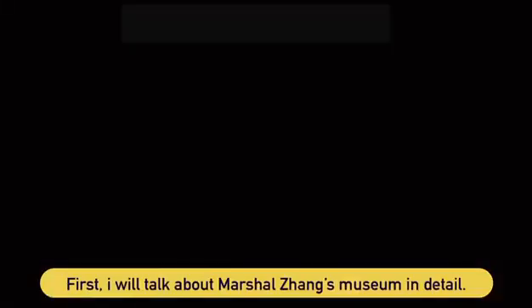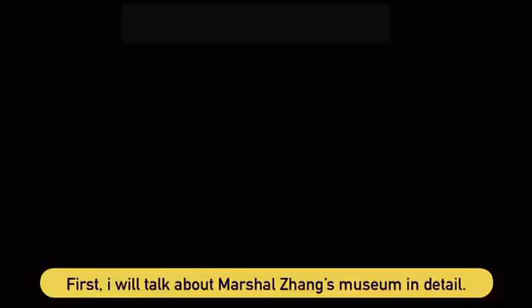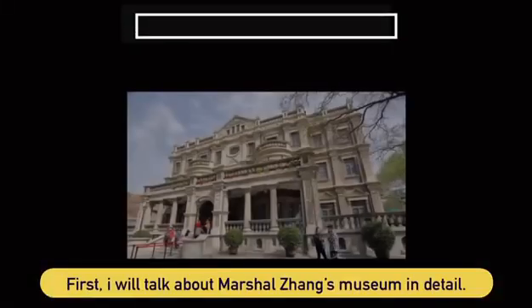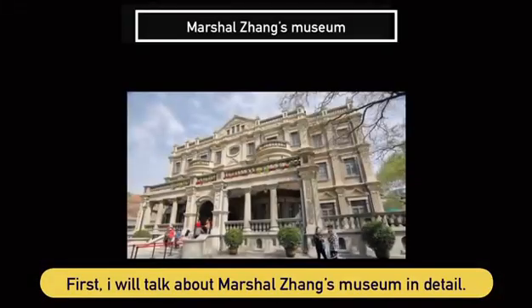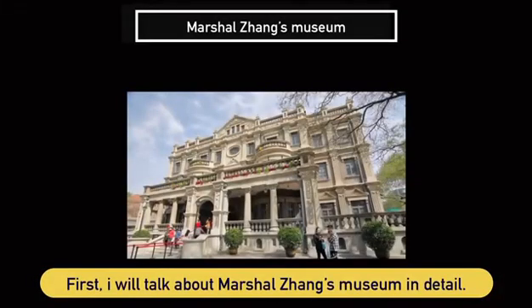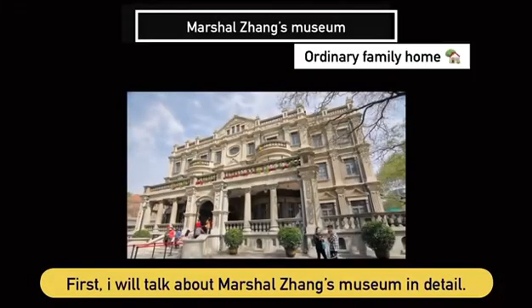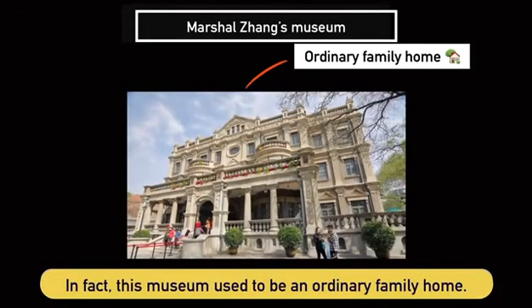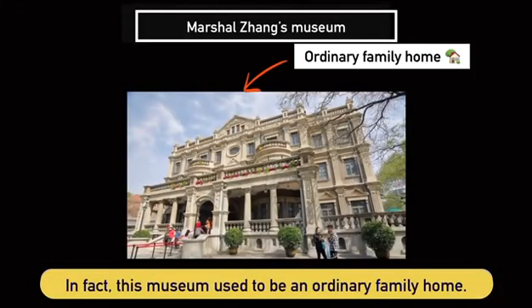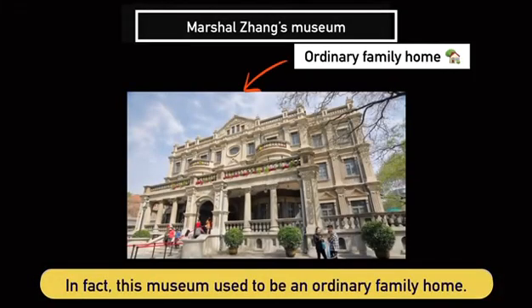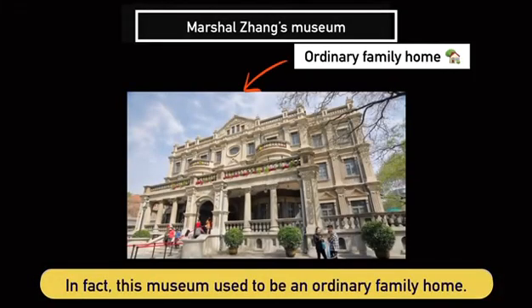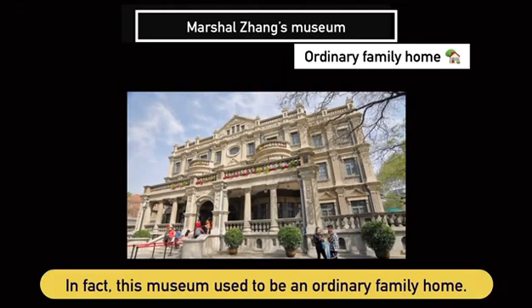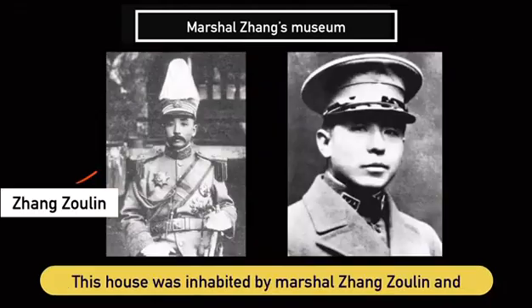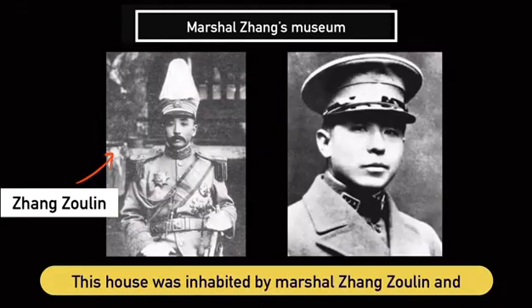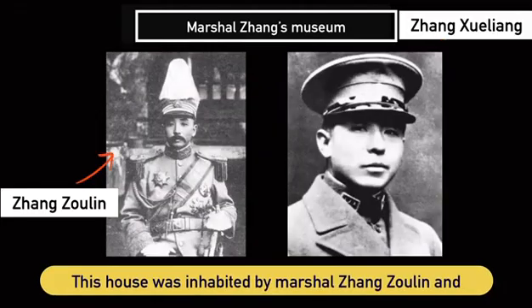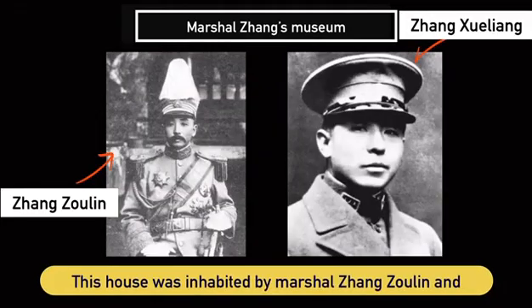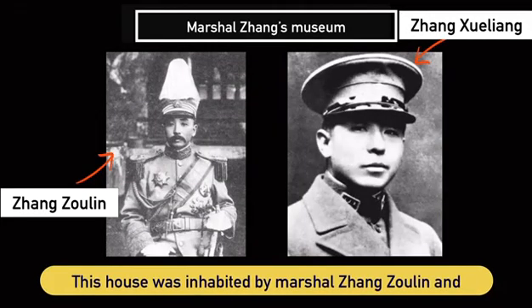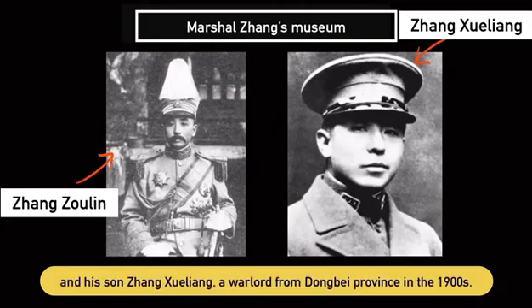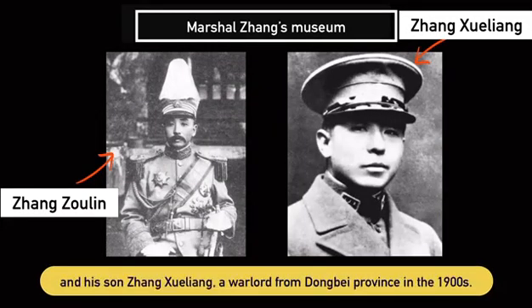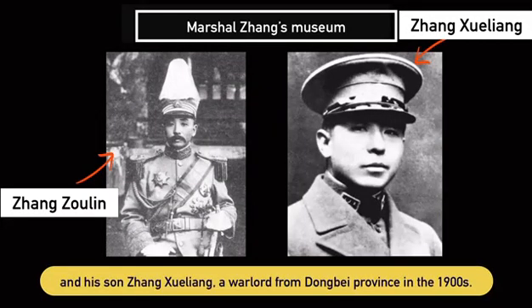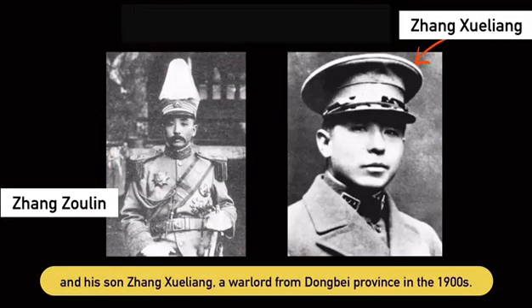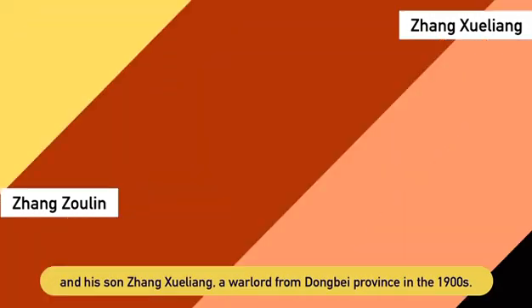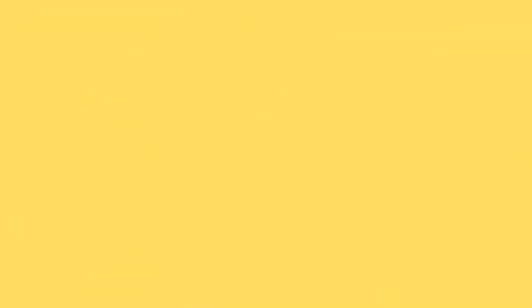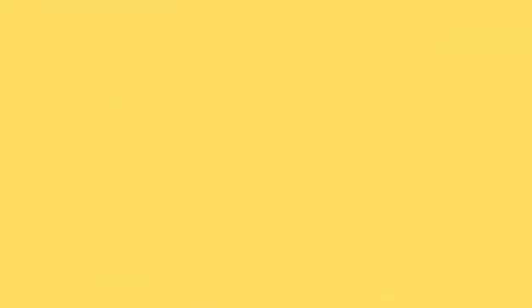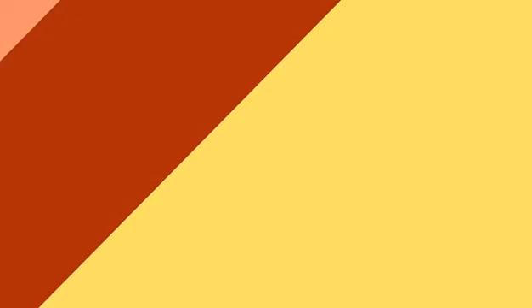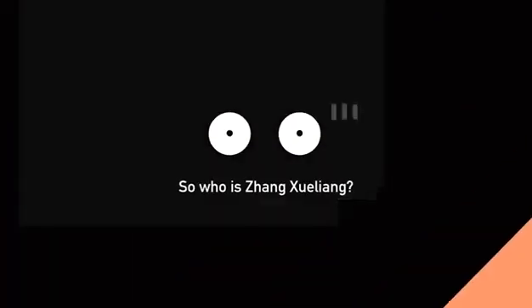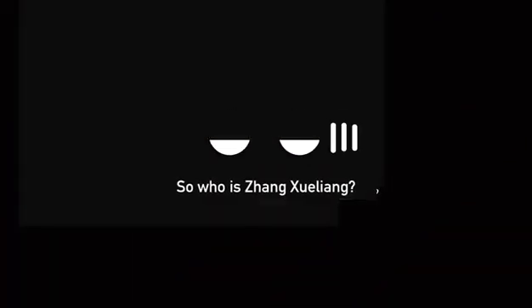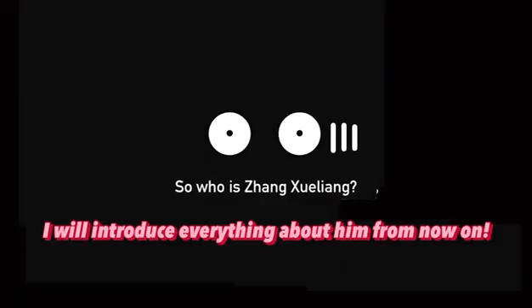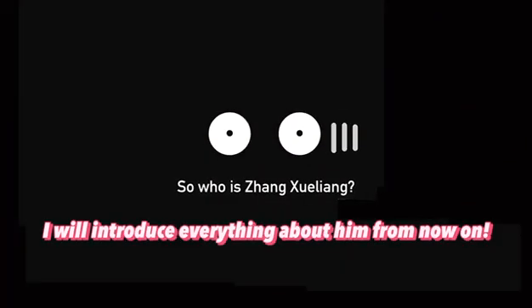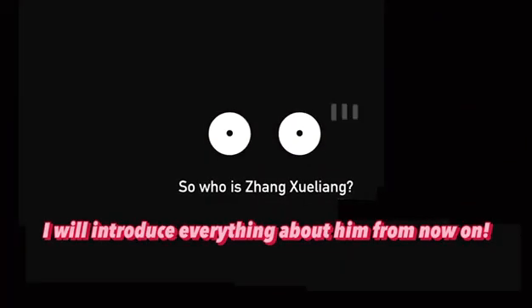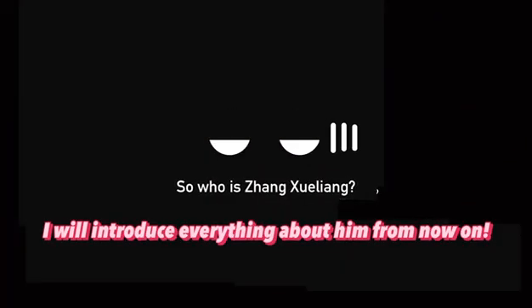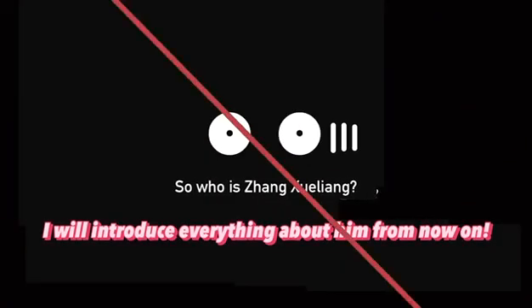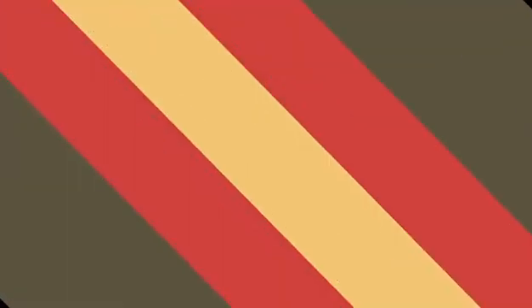Now I will talk about Marshall Zong's museum. In fact, this museum used to be an ordinary house. This house was inhabited by Marshall Zong and his son, Jung Shui-Rang. So who is Jung Shui-Rang? I will introduce everything about him.